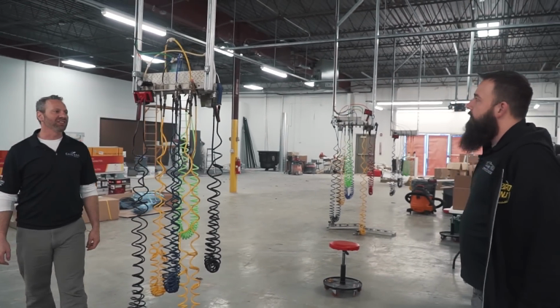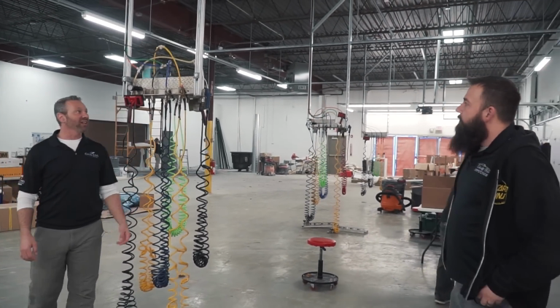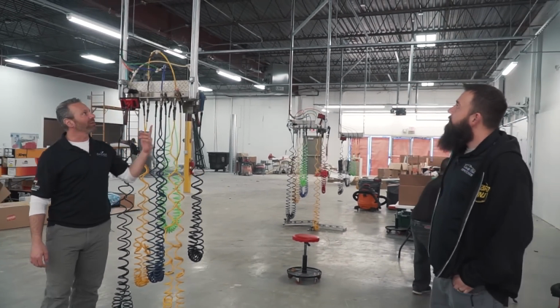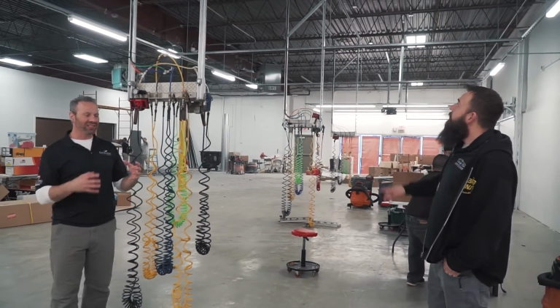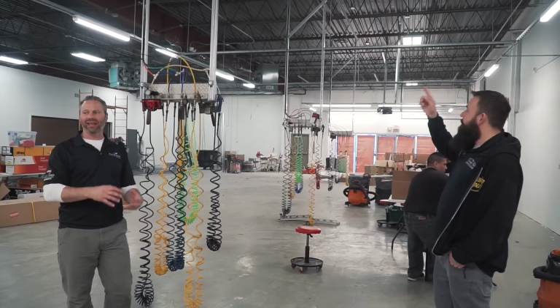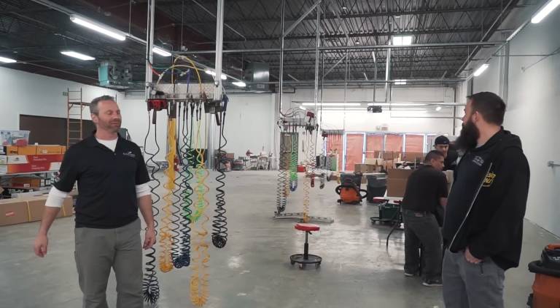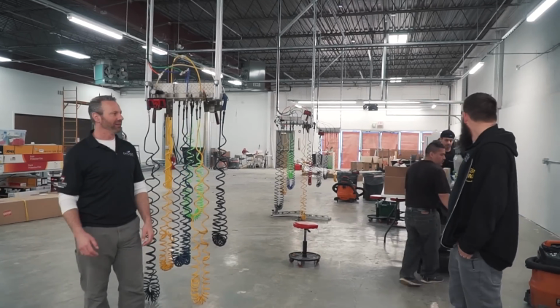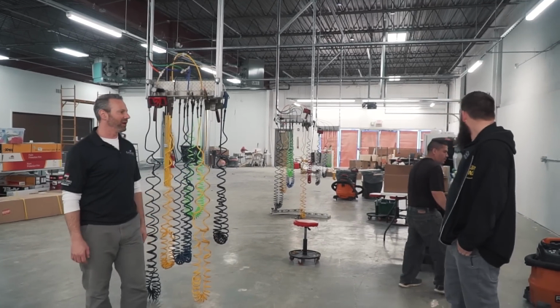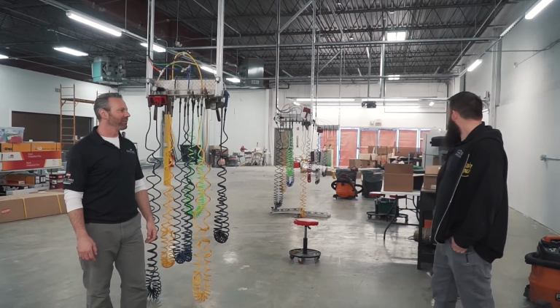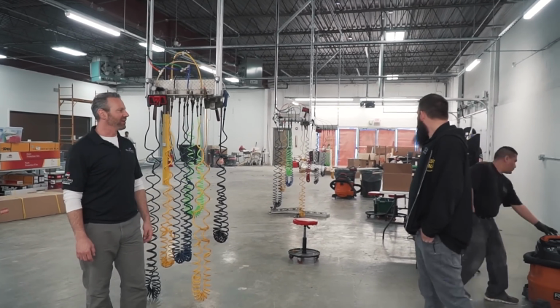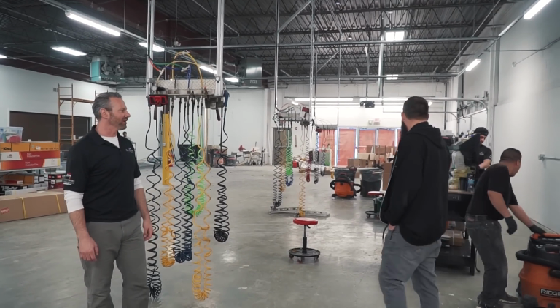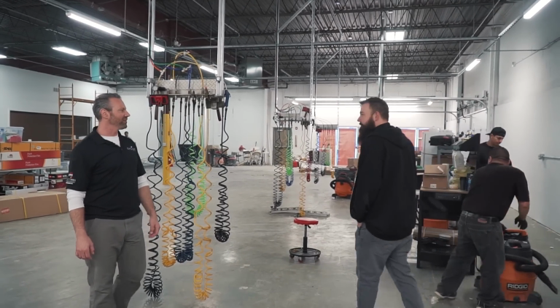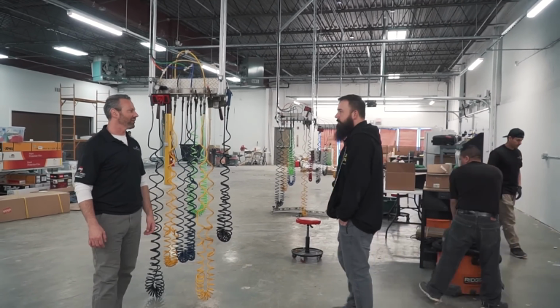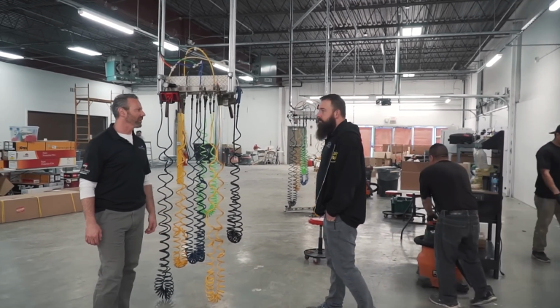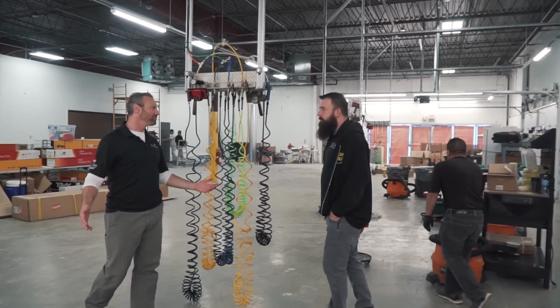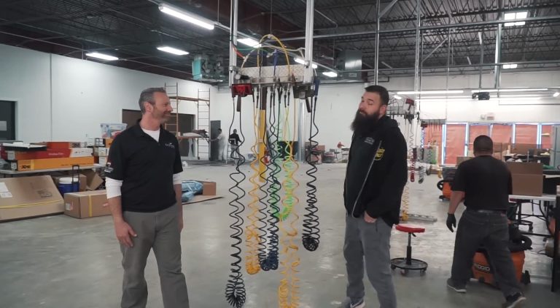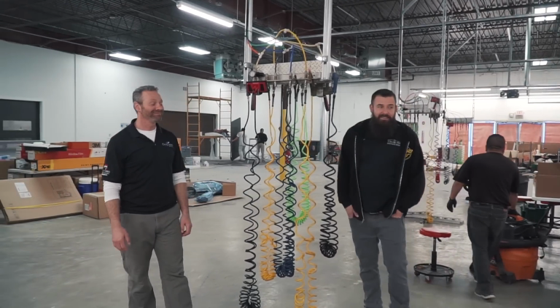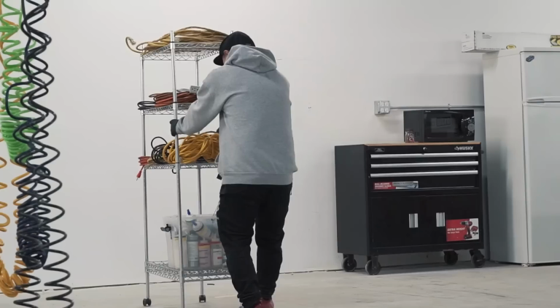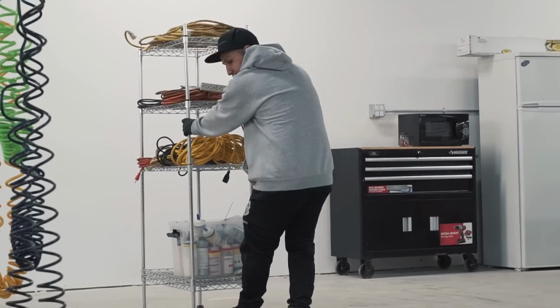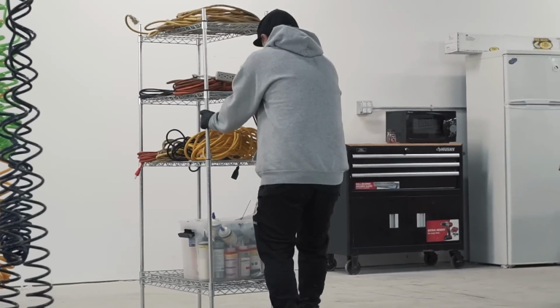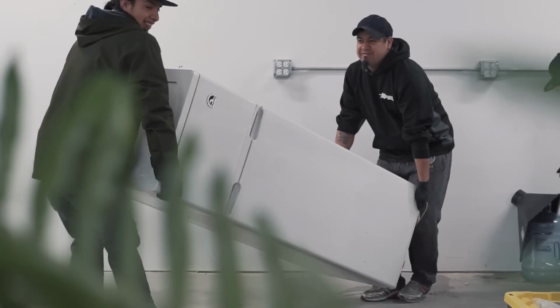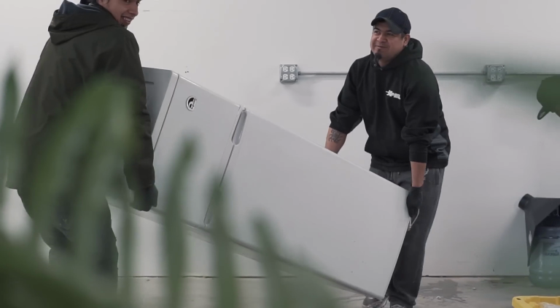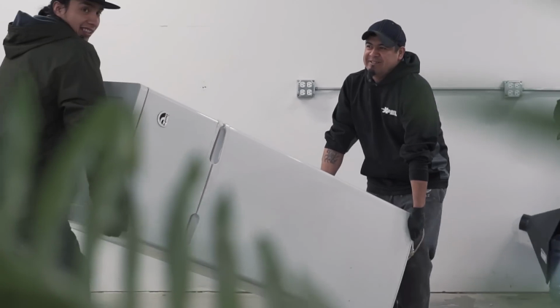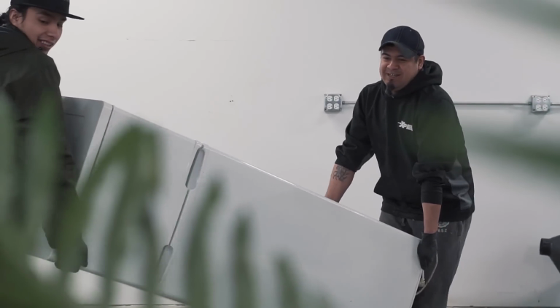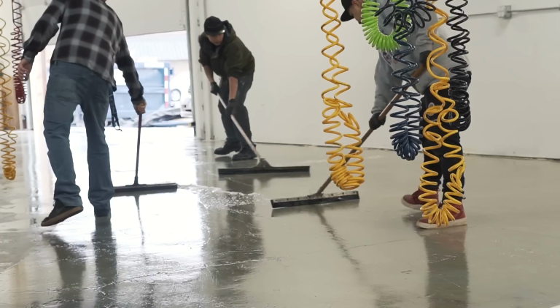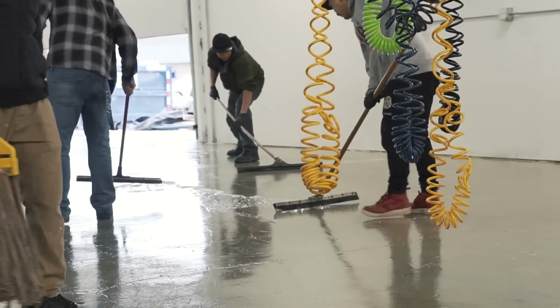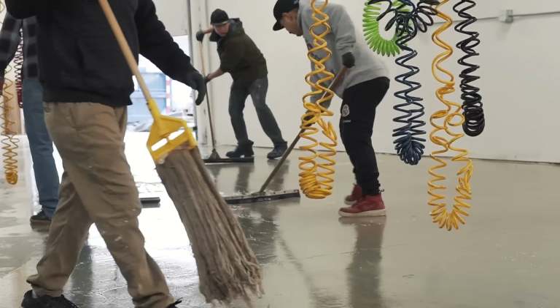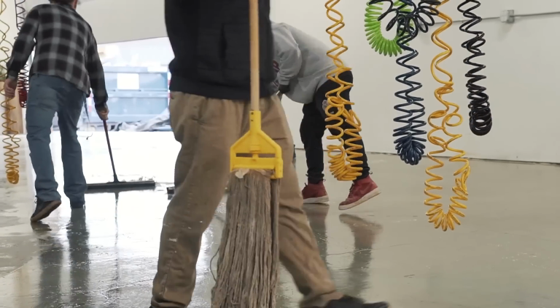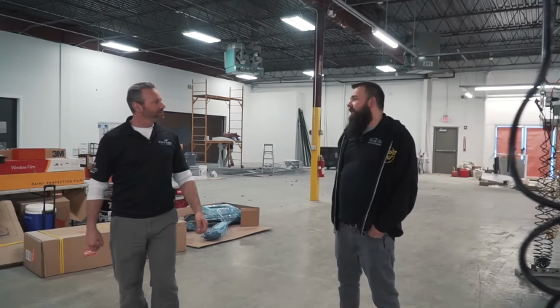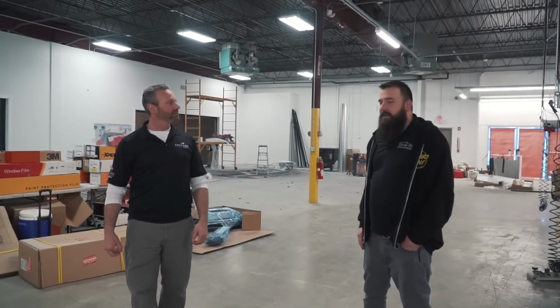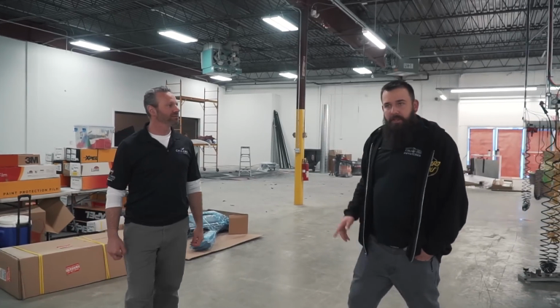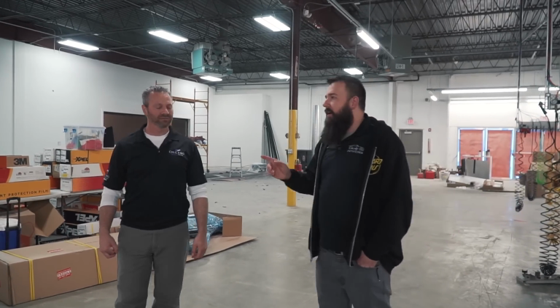You can see the tracks are in place, they just gotta get the heads. Apparently there was a problem where they sent our lights to another company. It's looking good, getting organized. You want to go check out the clean room? It's not finished yet, but let's go check it out.